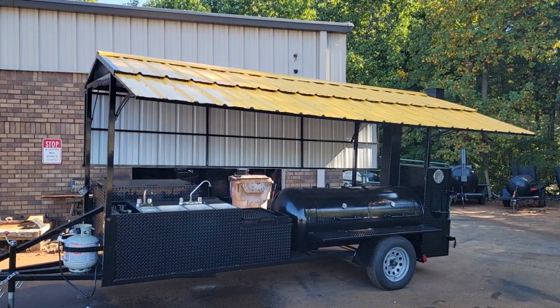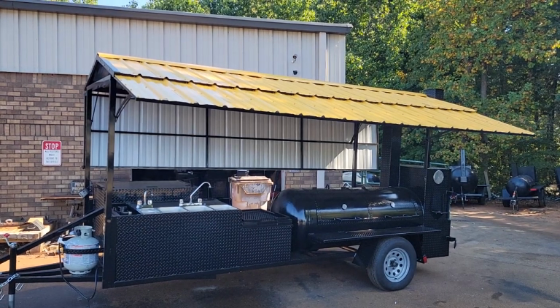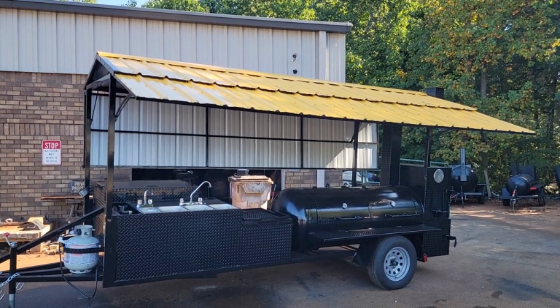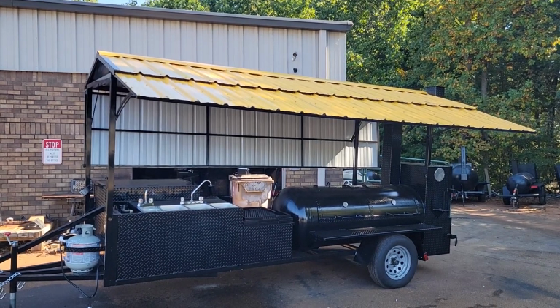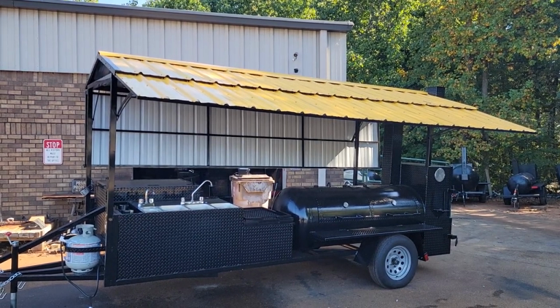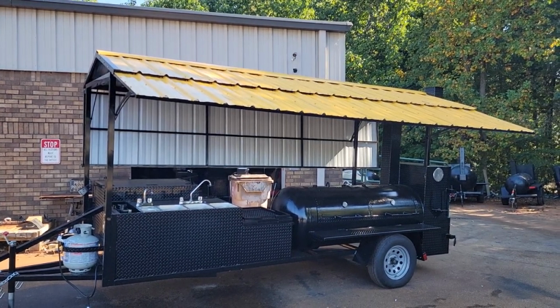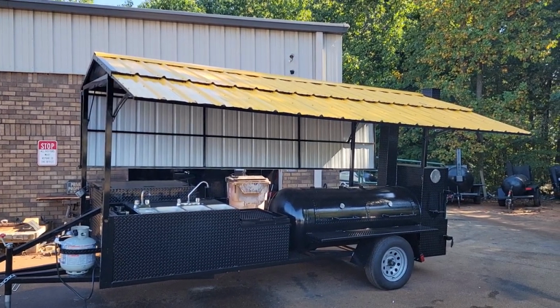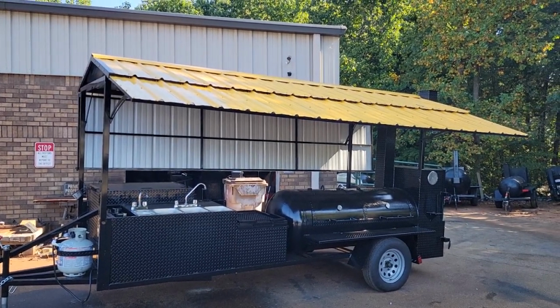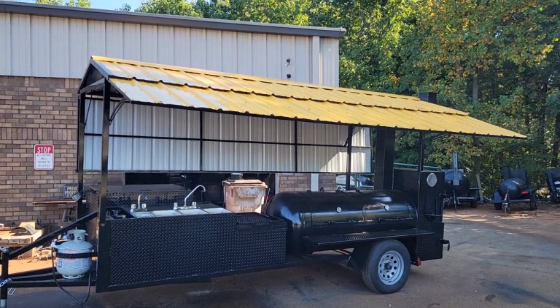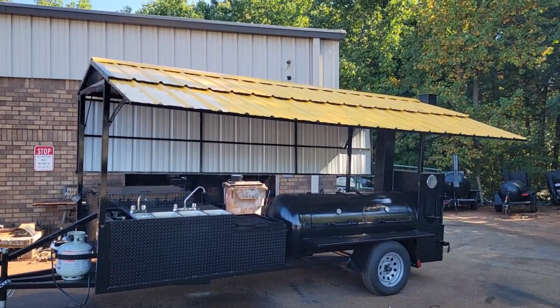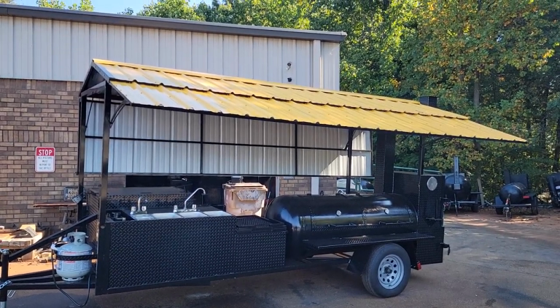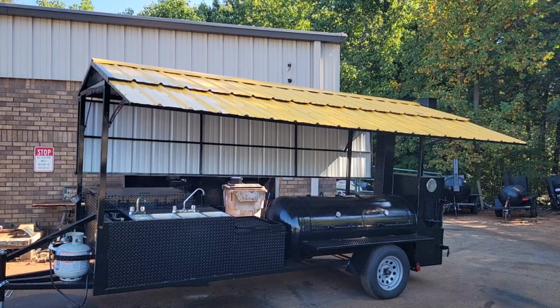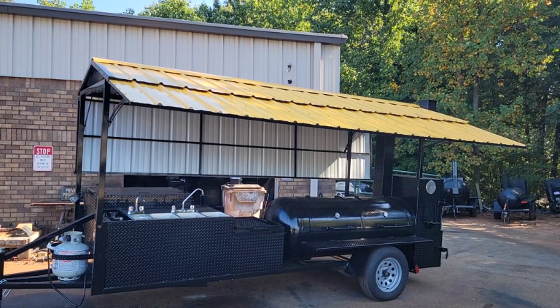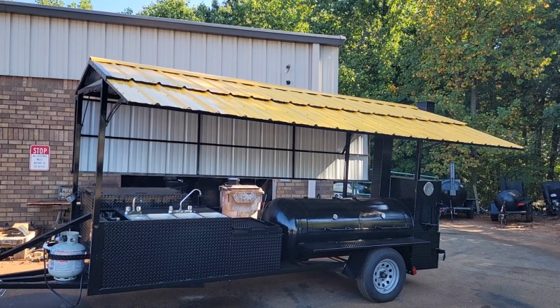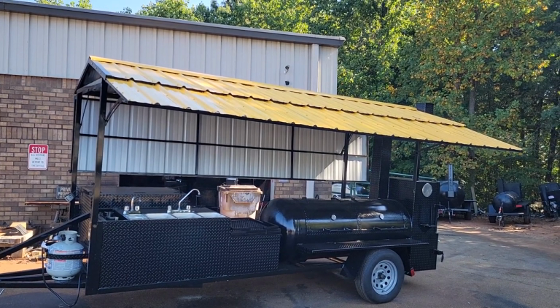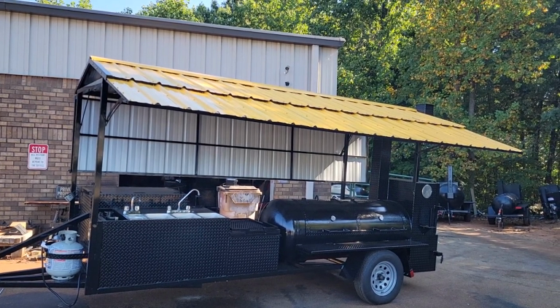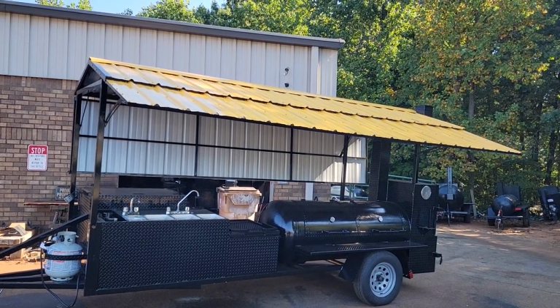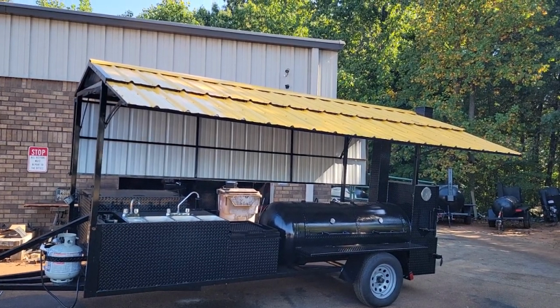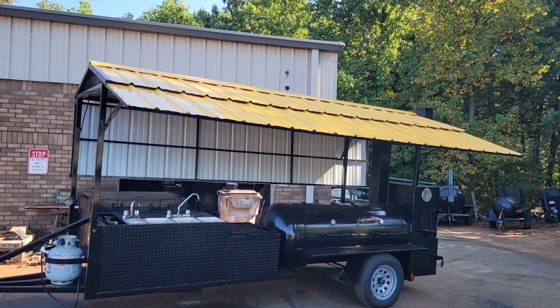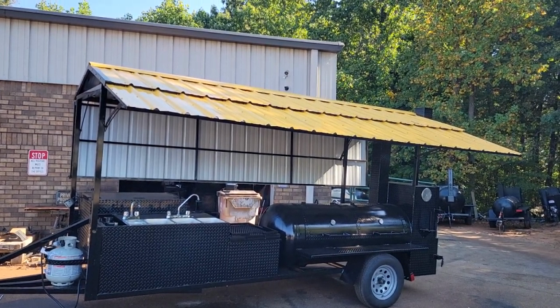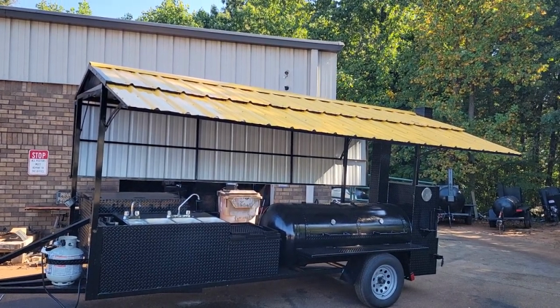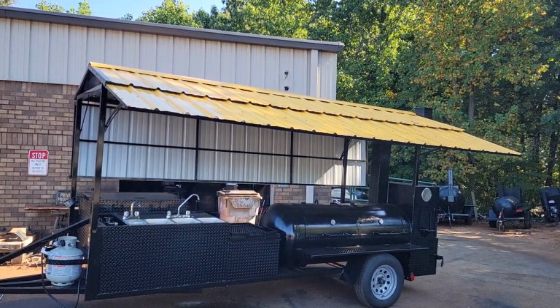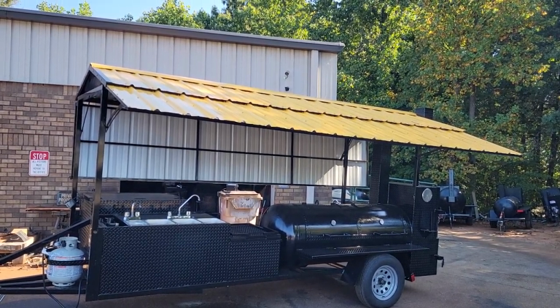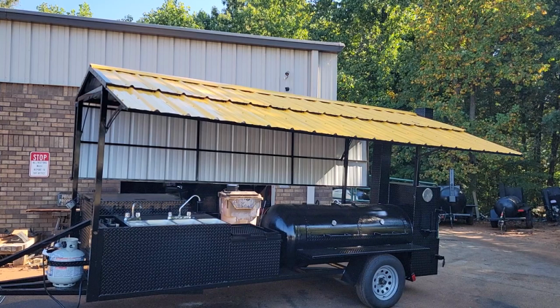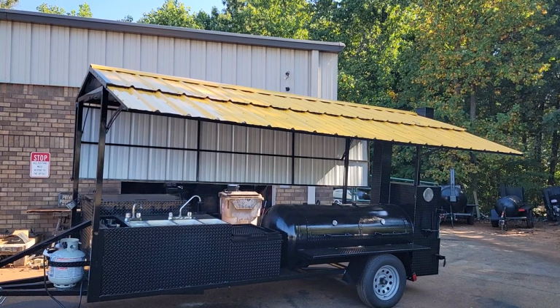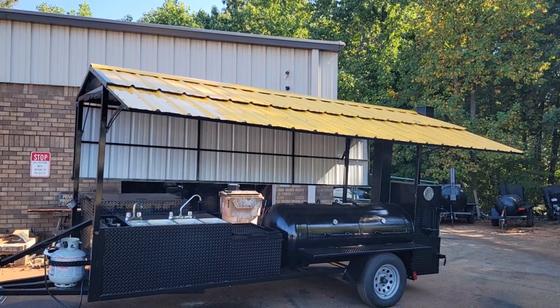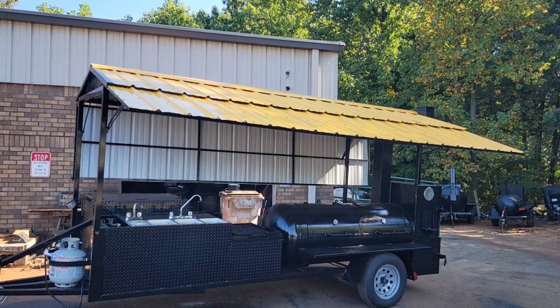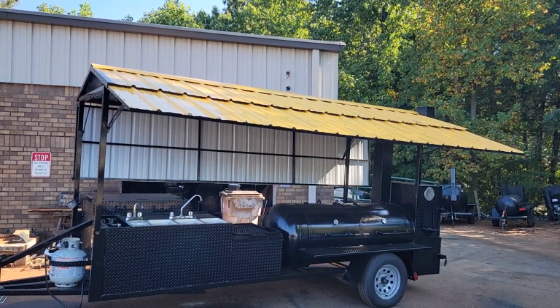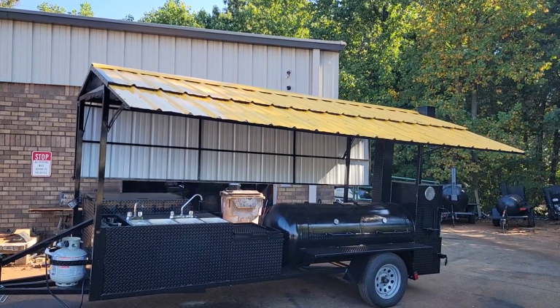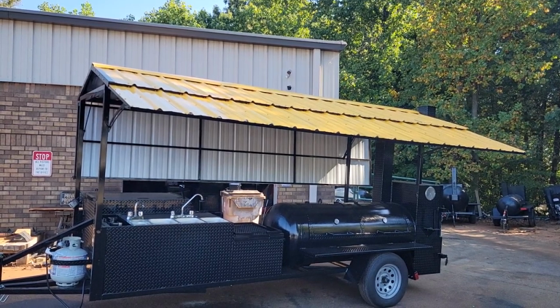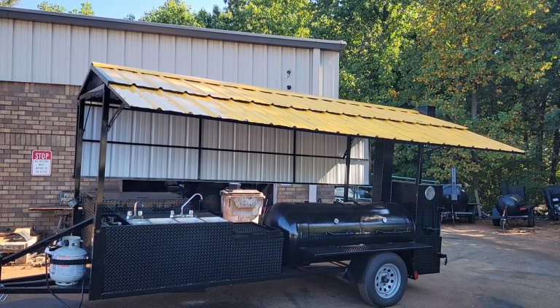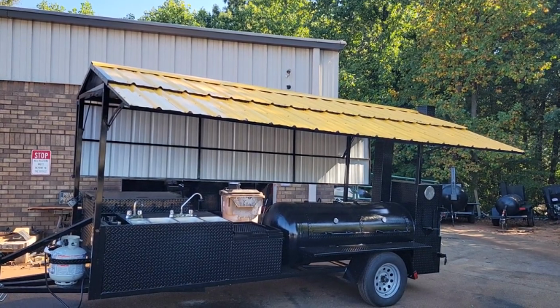Good morning everybody, Roland BBQ Smoker Pros, Brasselton, Georgia. Doing the final detail work on this custom mobile restaurant.